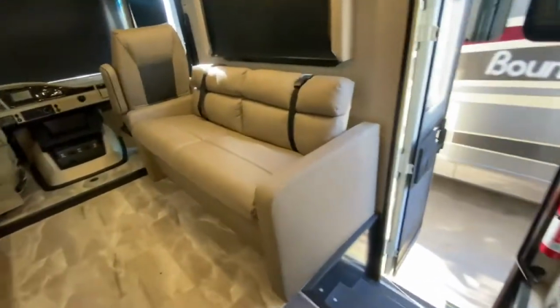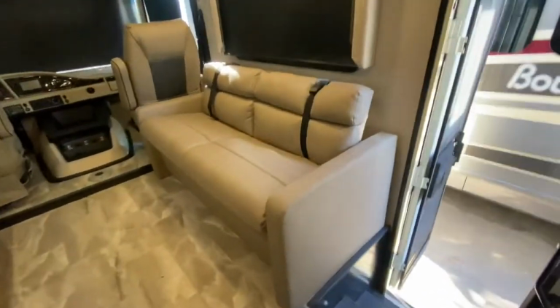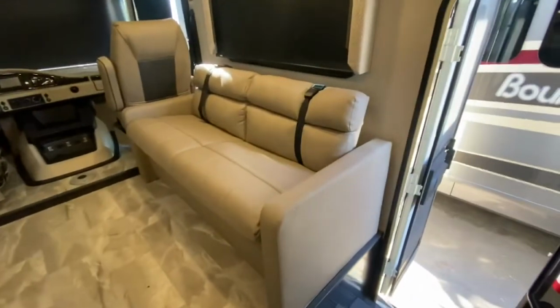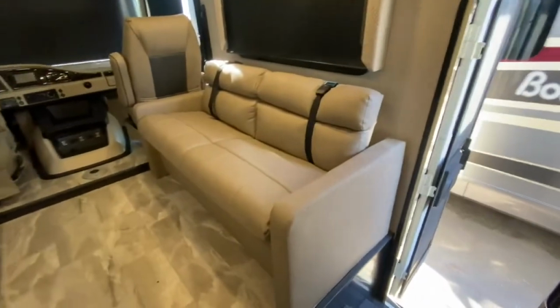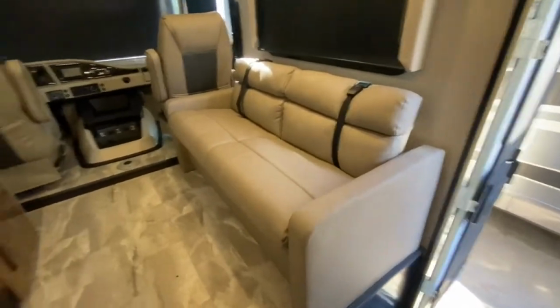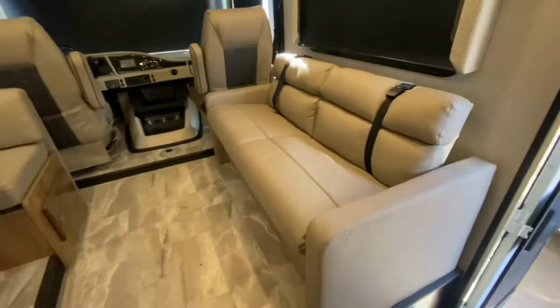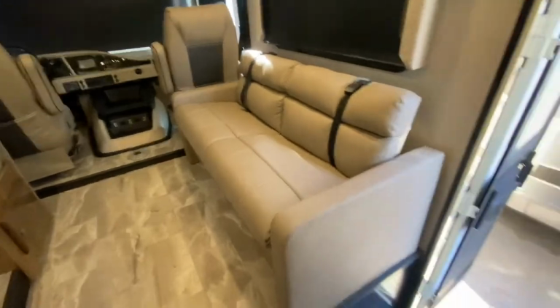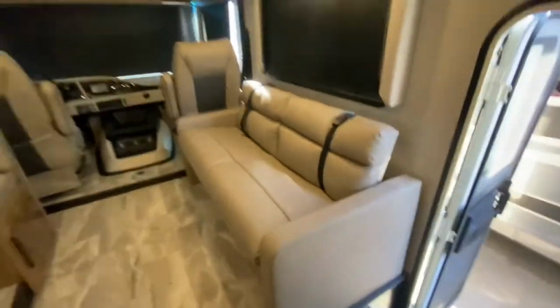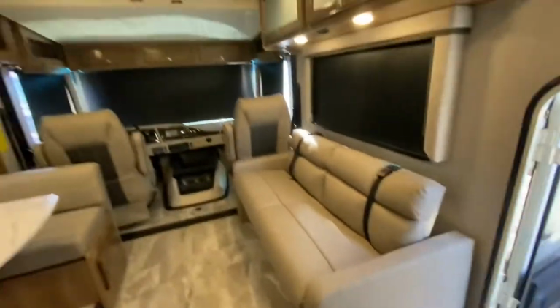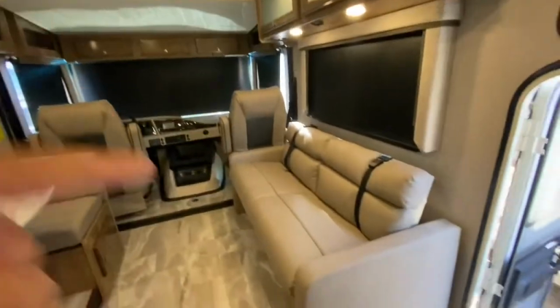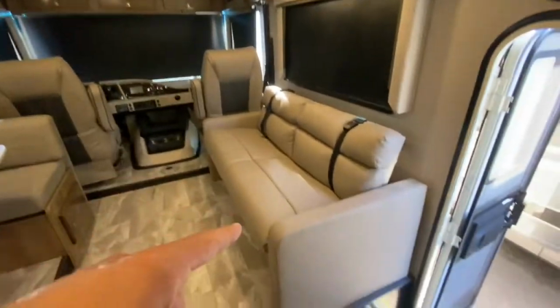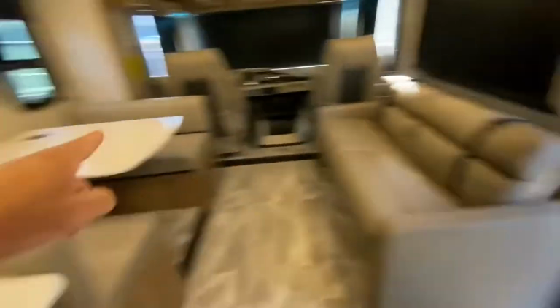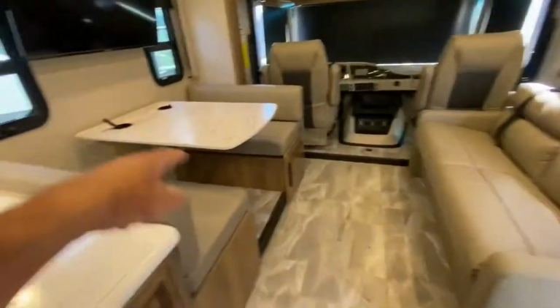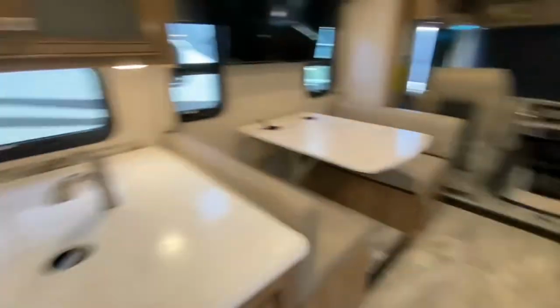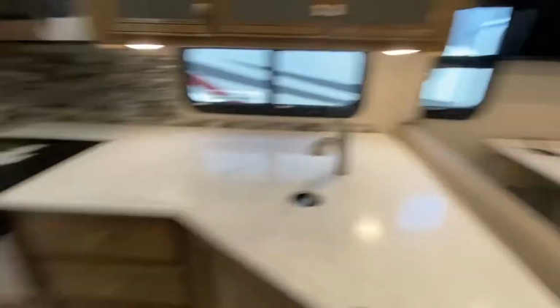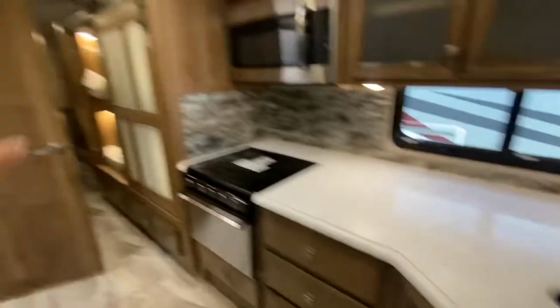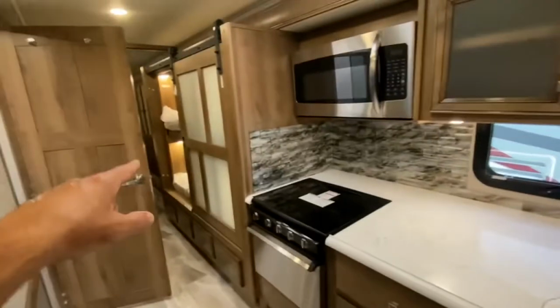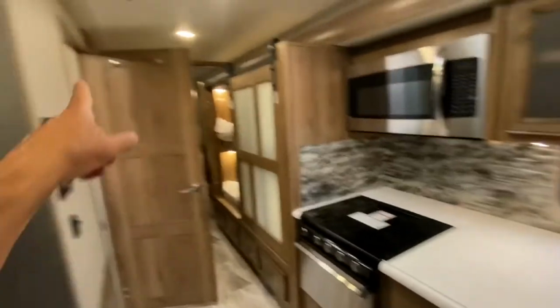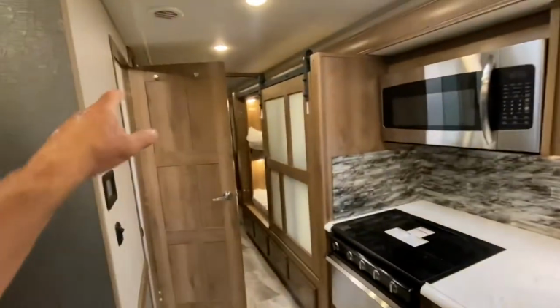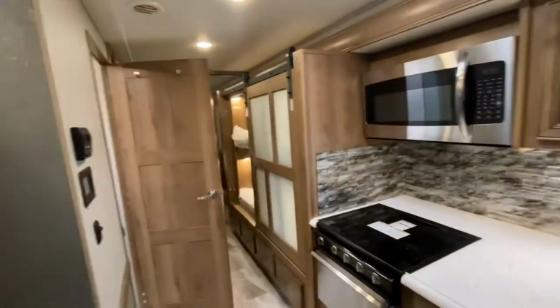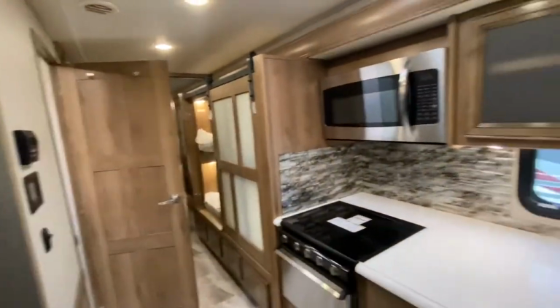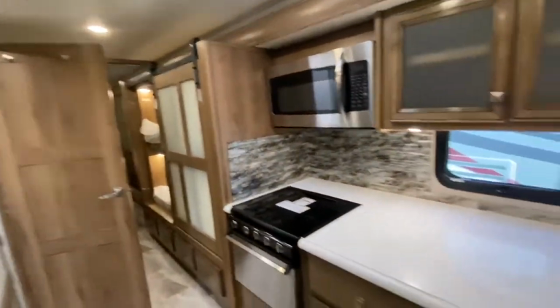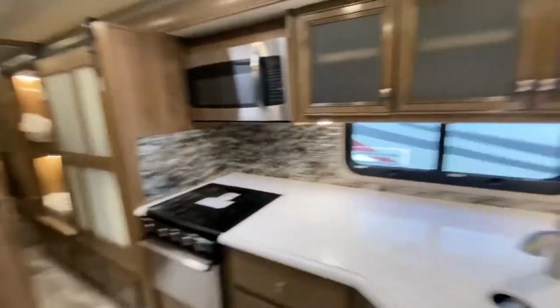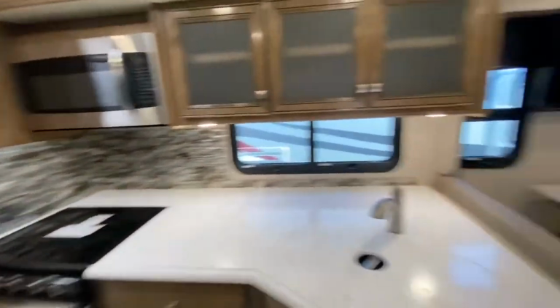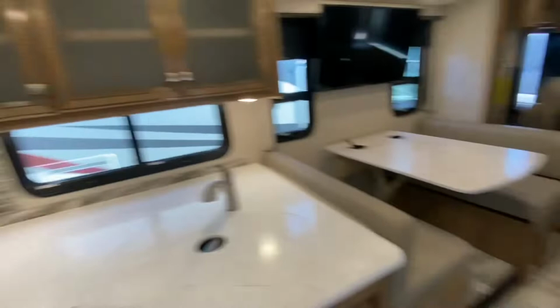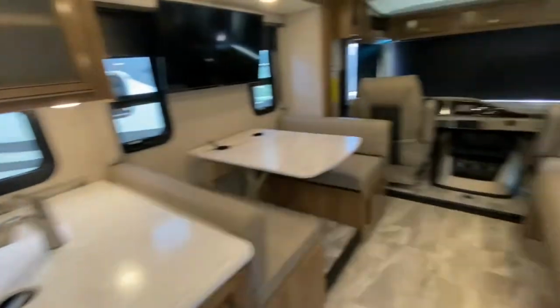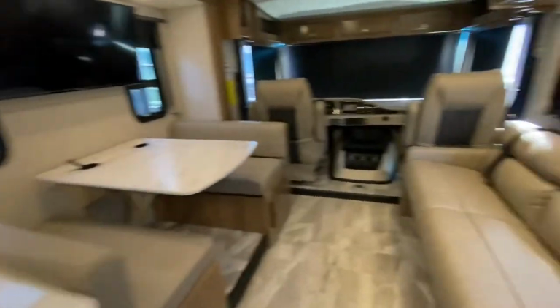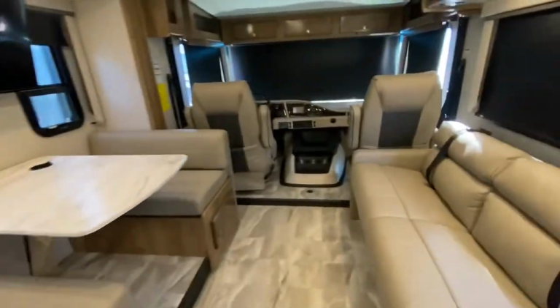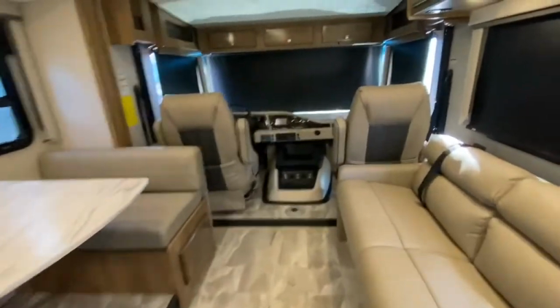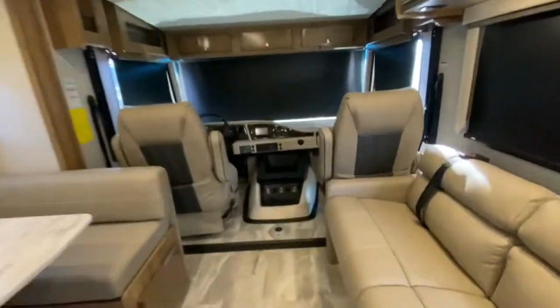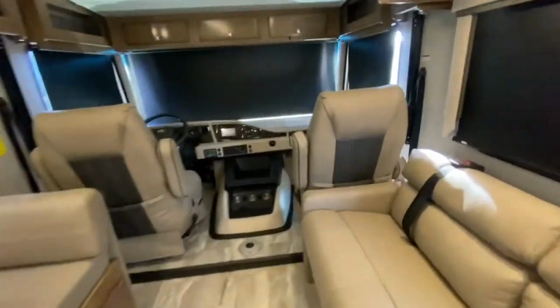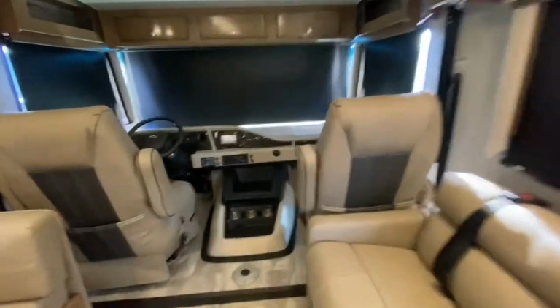That turns into a bed. So we got a lot of beds here — bed, bed, bed. Two beds, king-size bed. You can have a party in here for sure.